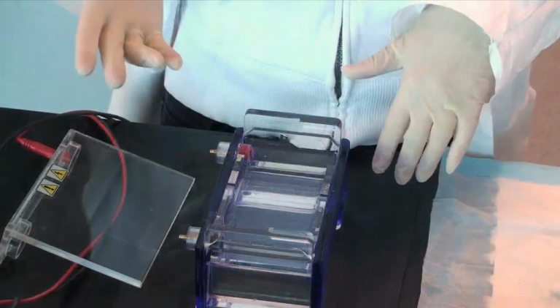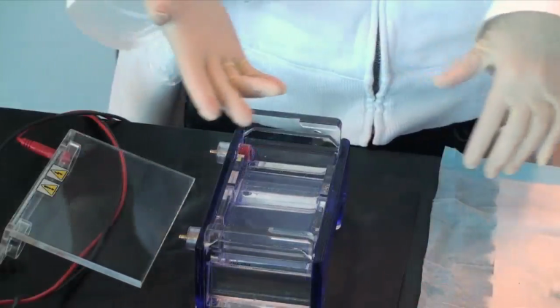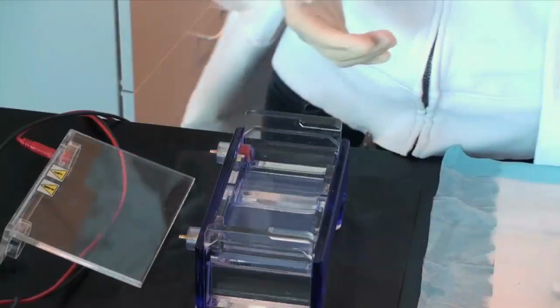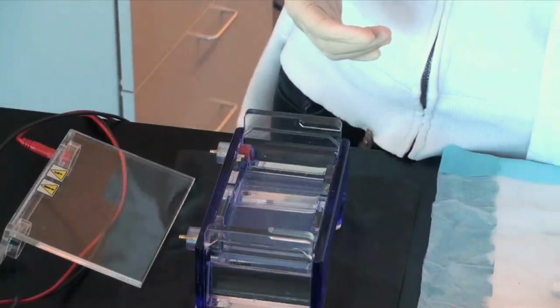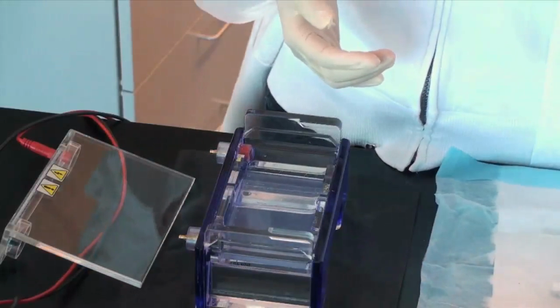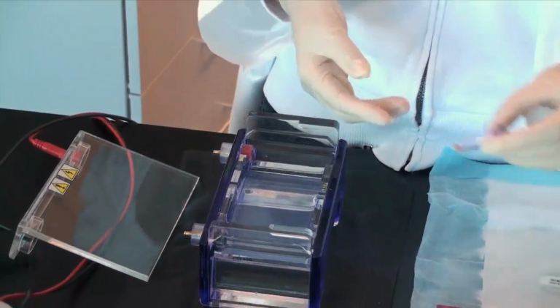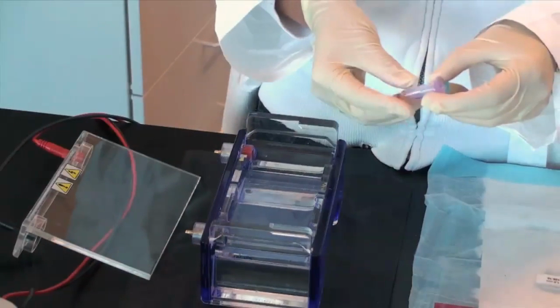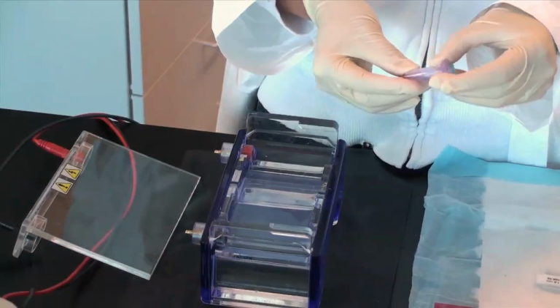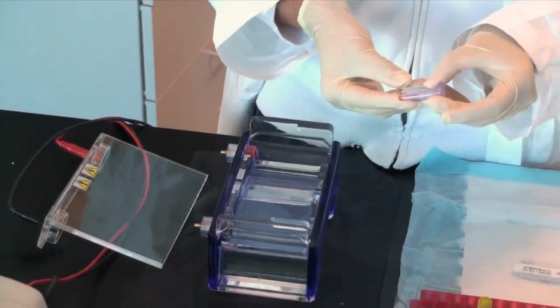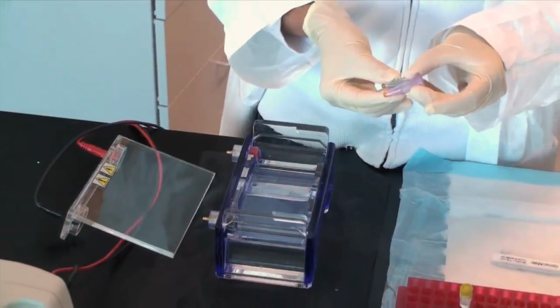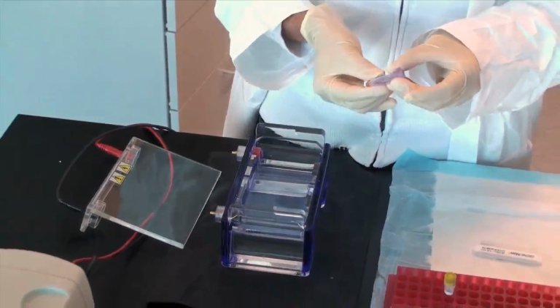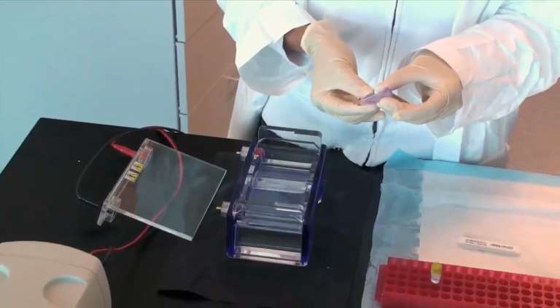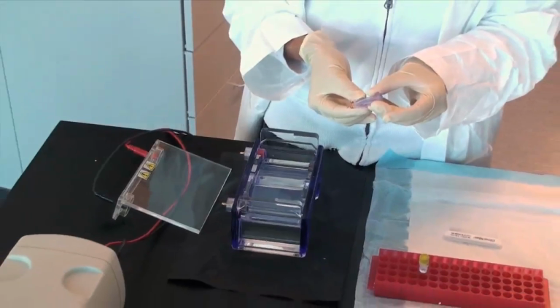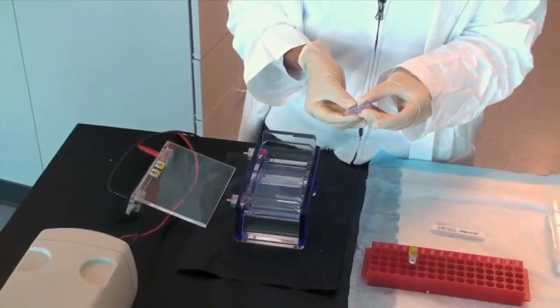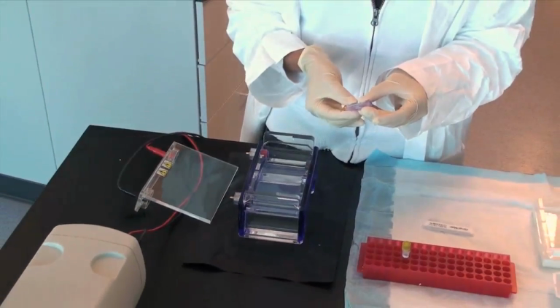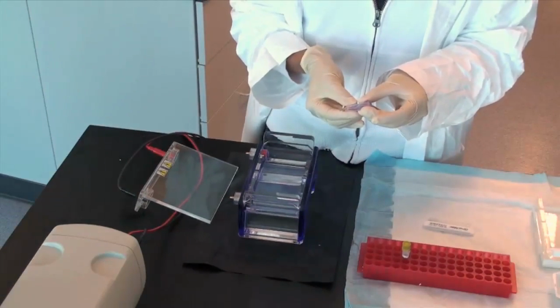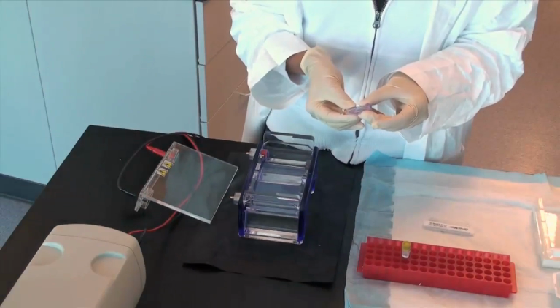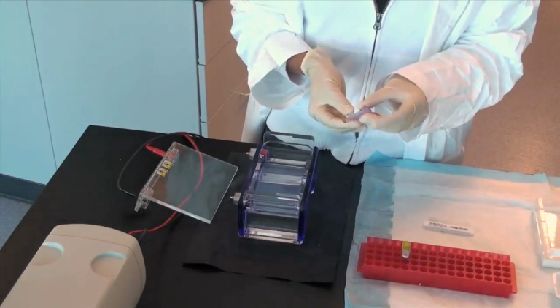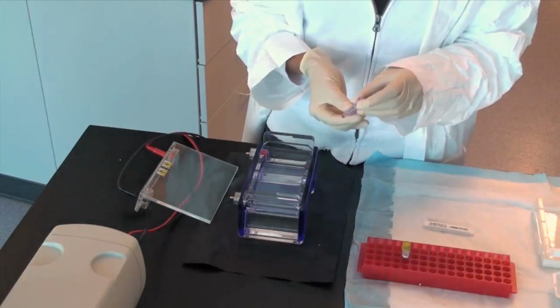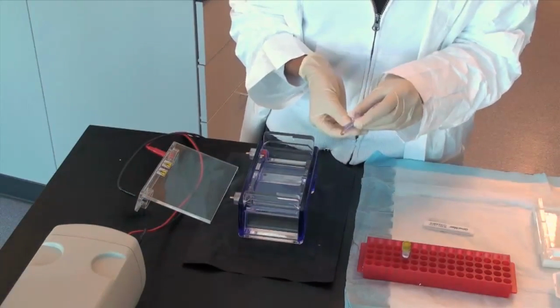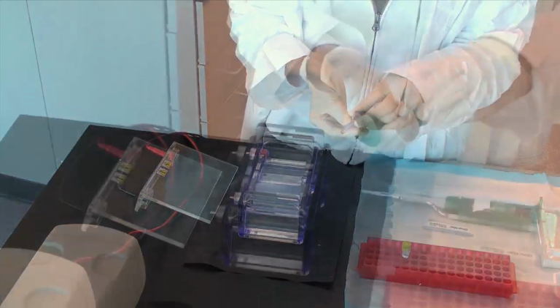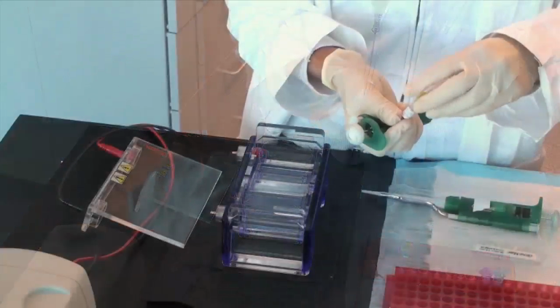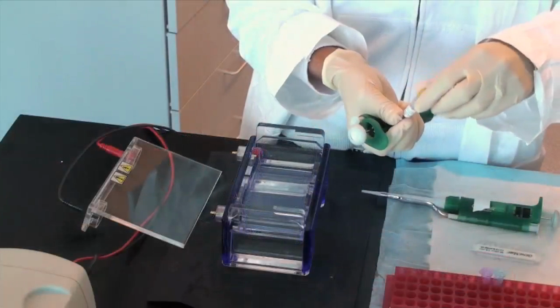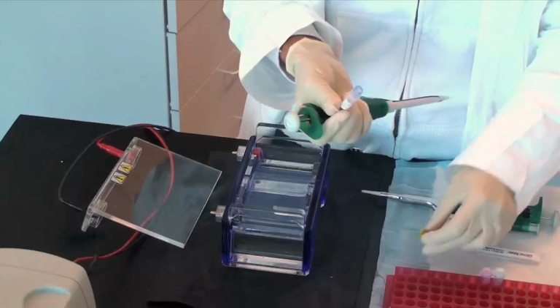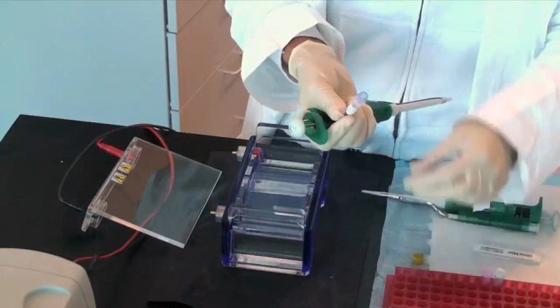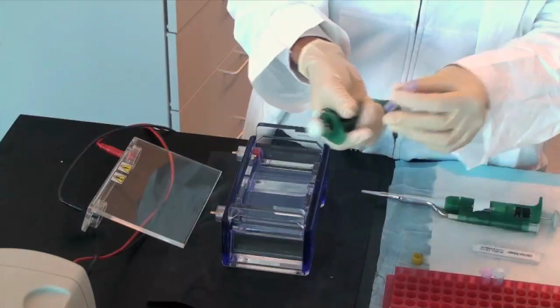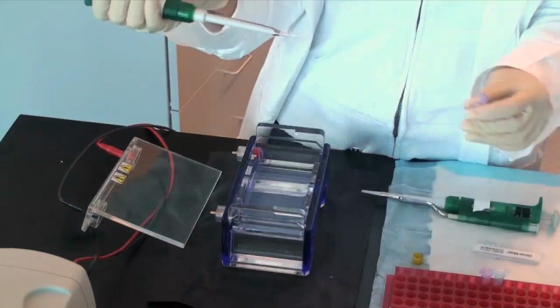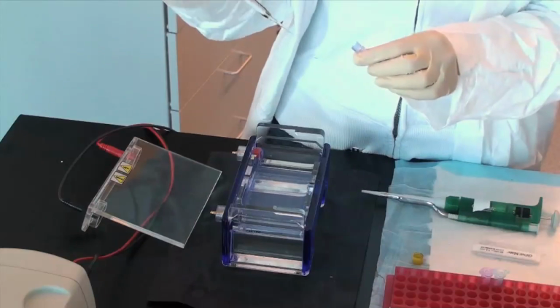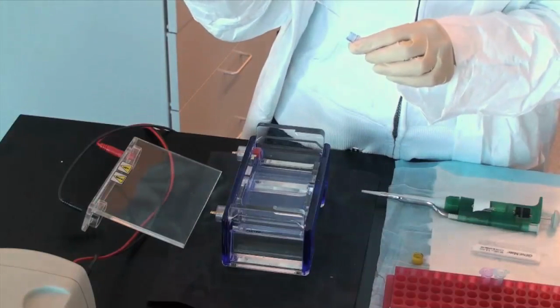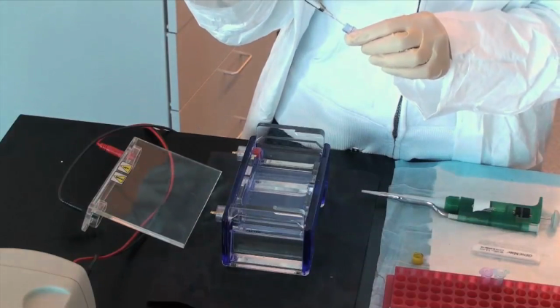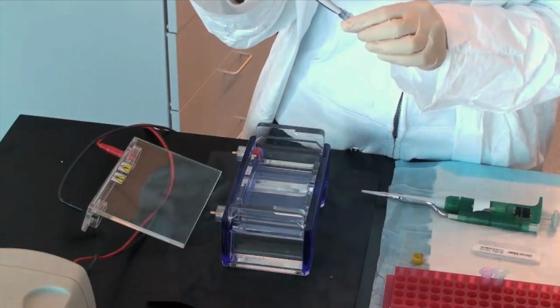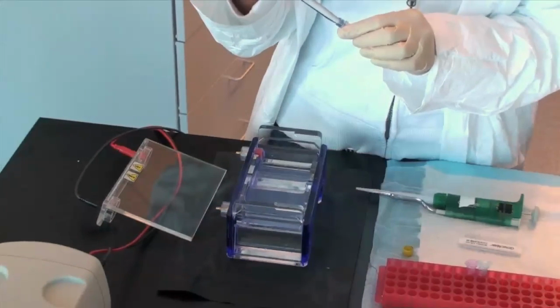Slowly load your DNA samples into the wells of the gel. Remember to add loading dye to each of your samples prior to pipetting them into the gel. The two most common loading dyes are bromophenol blue and orange G.